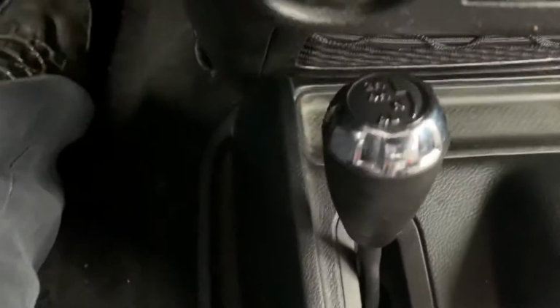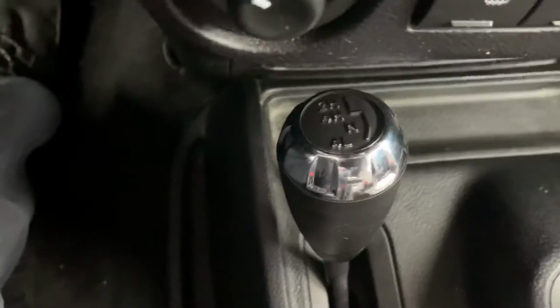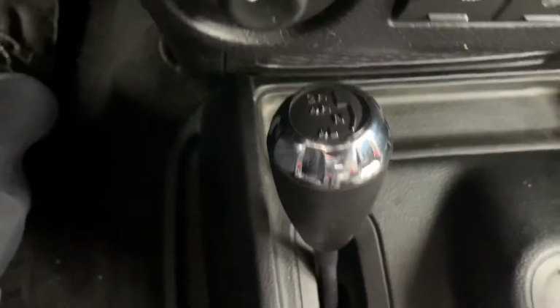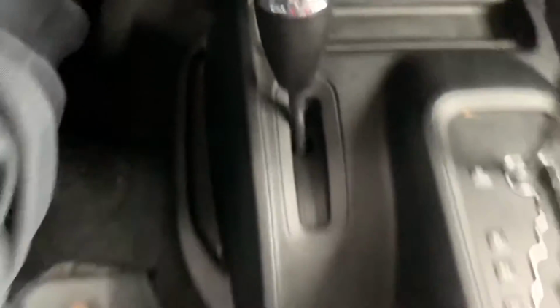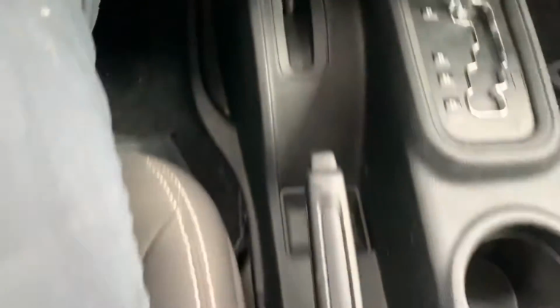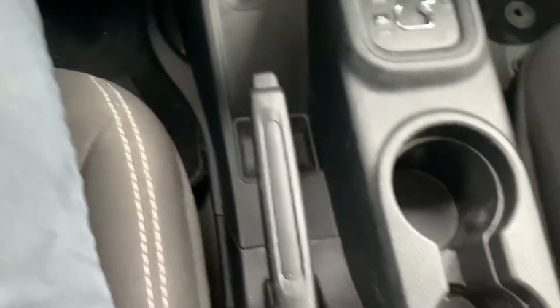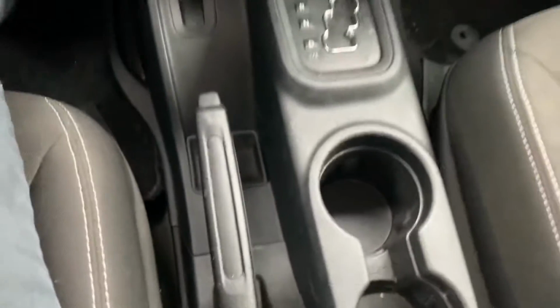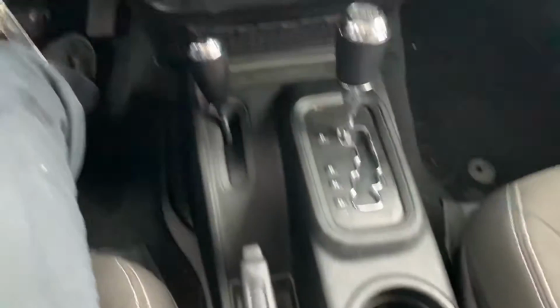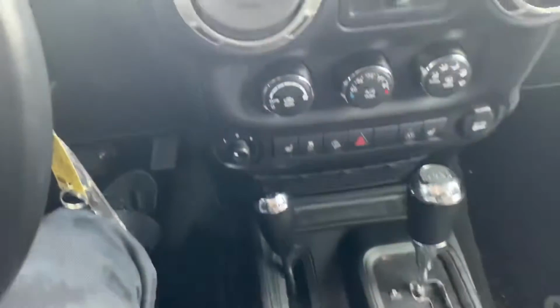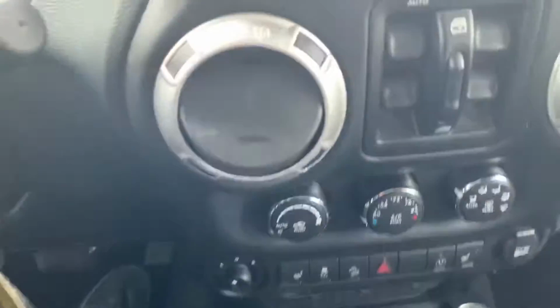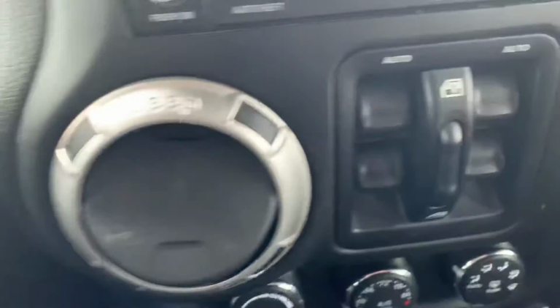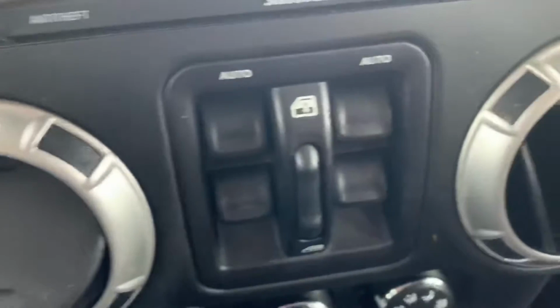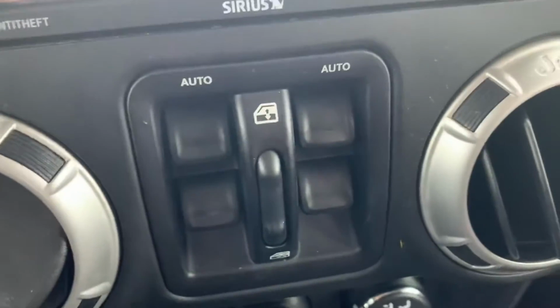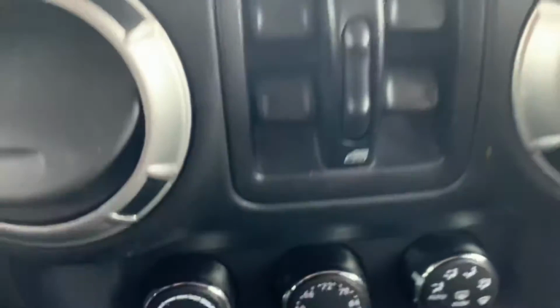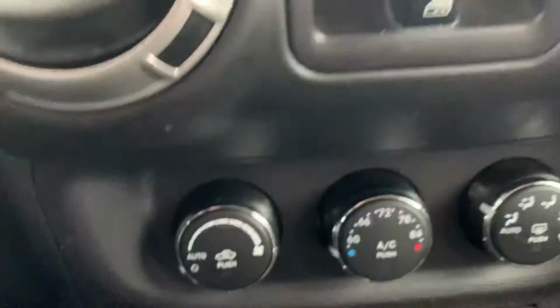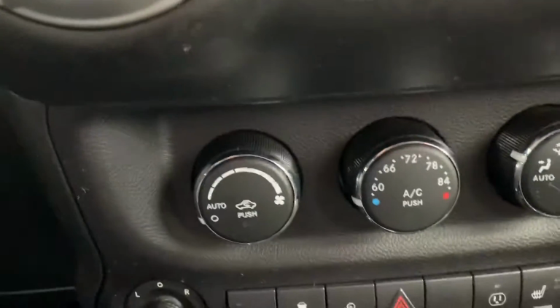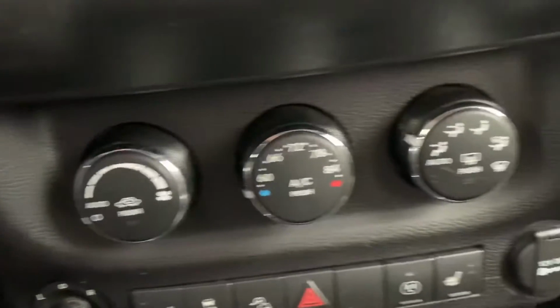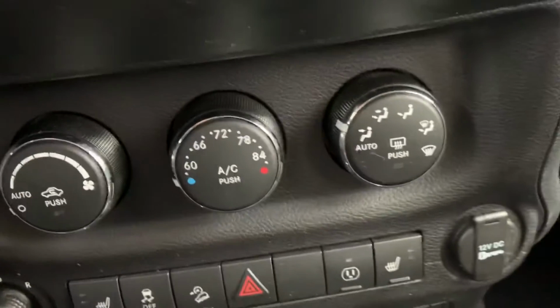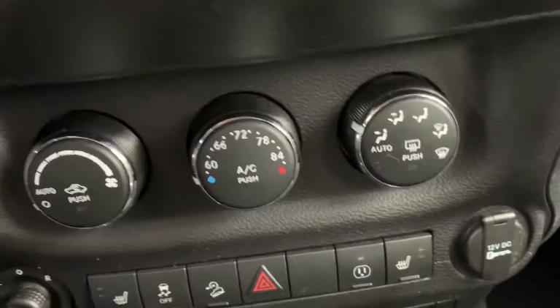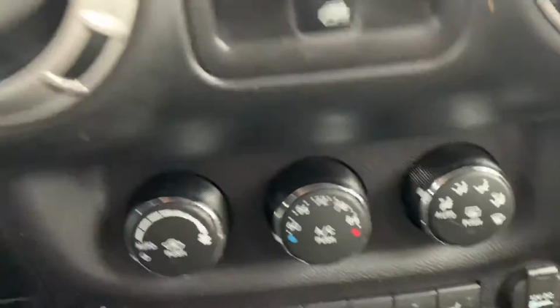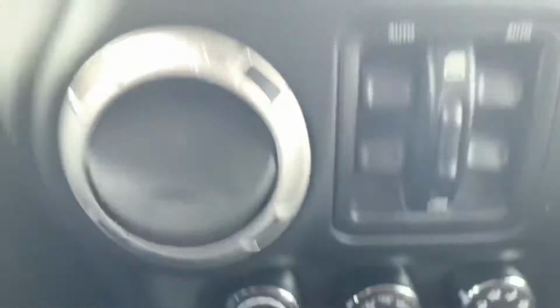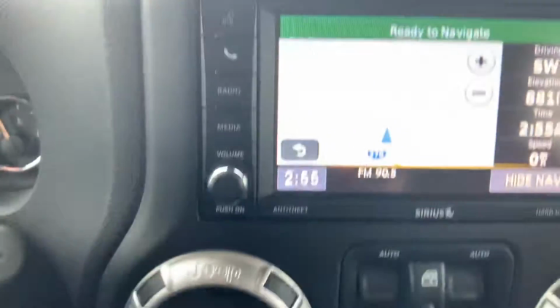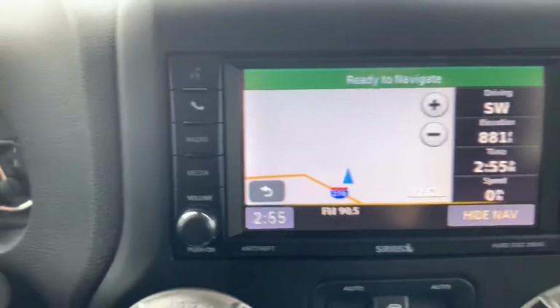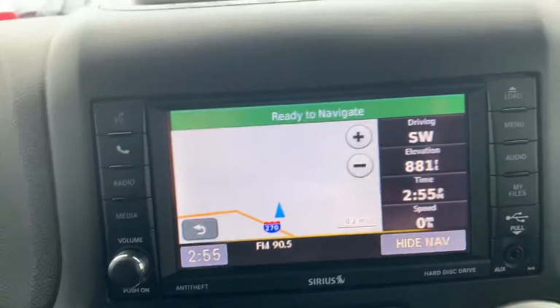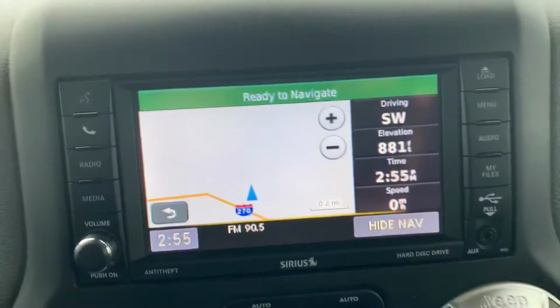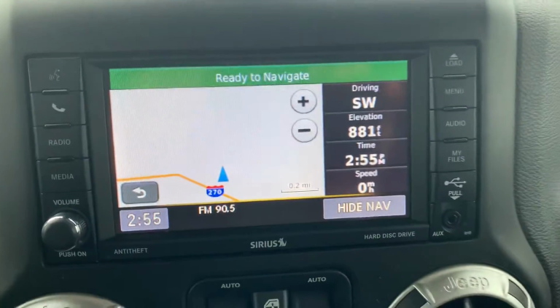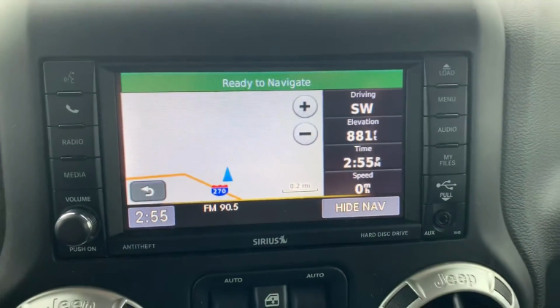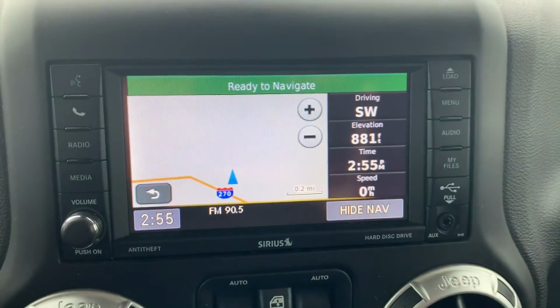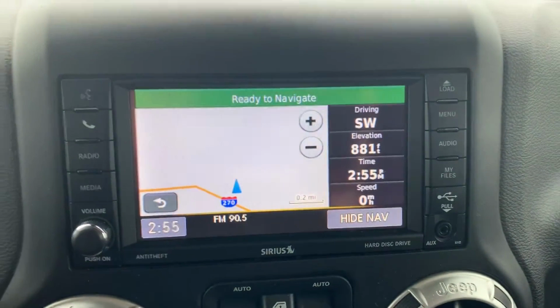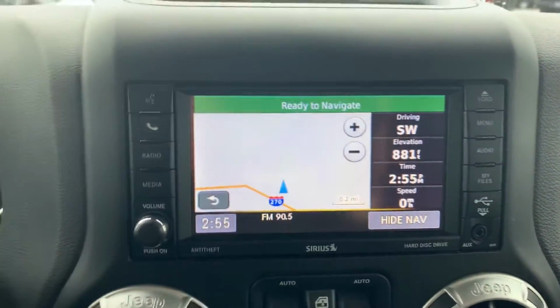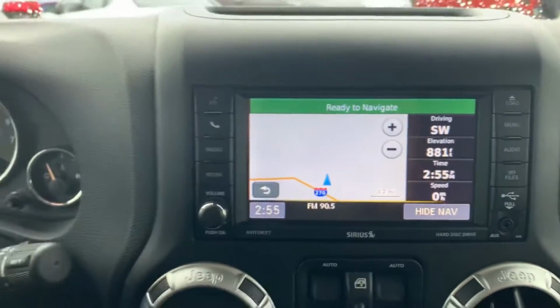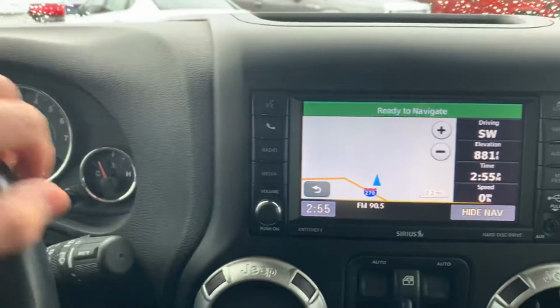There's your four-wheel drive, parking brake, power windows, AC and heat controls. It does have the 430 radio with nav — it is touchscreen.